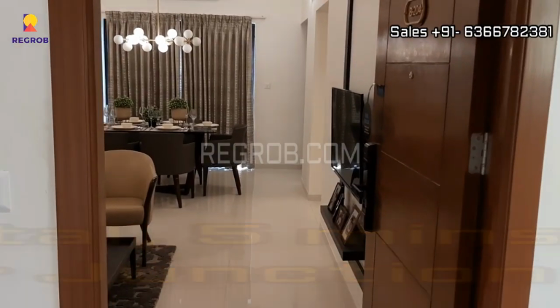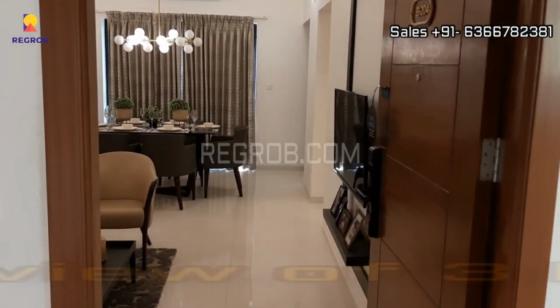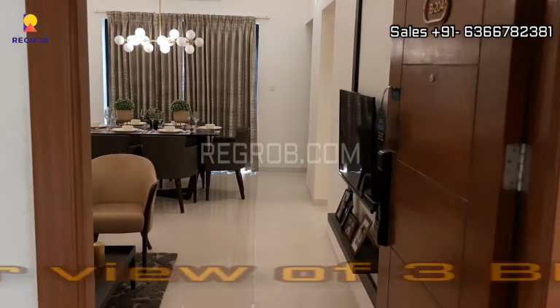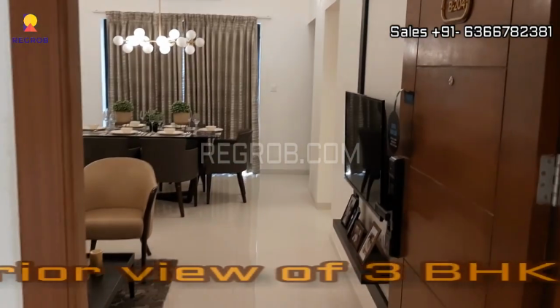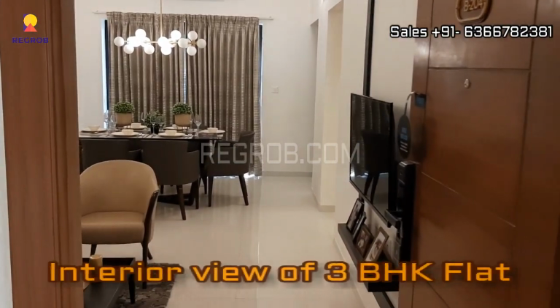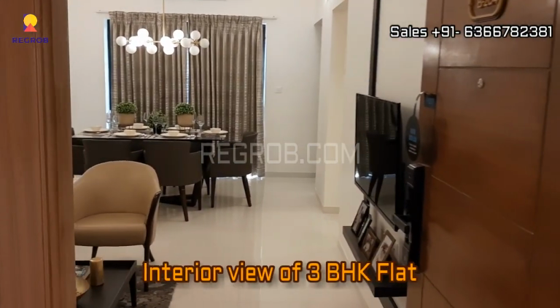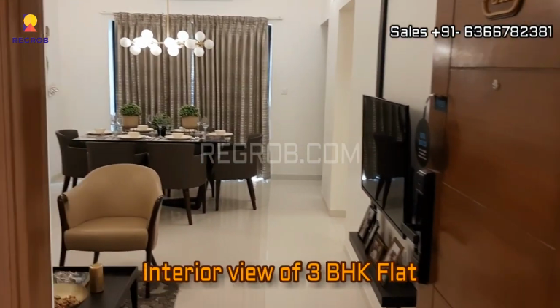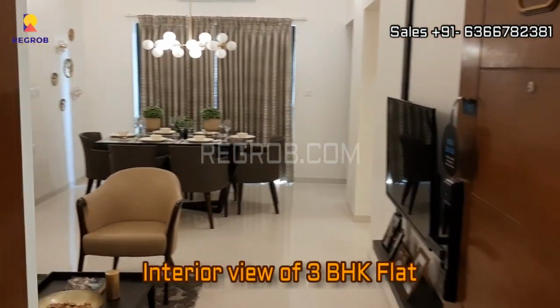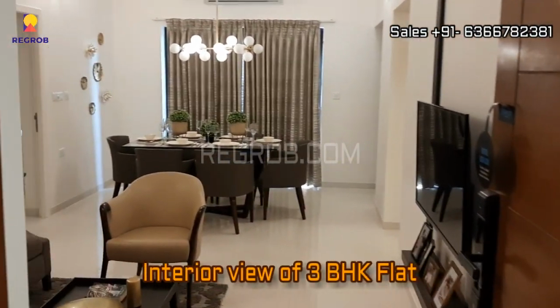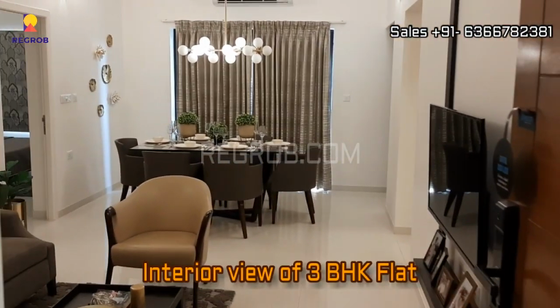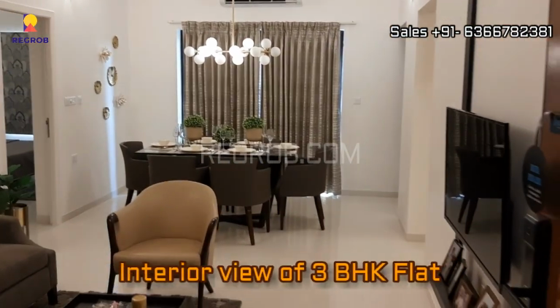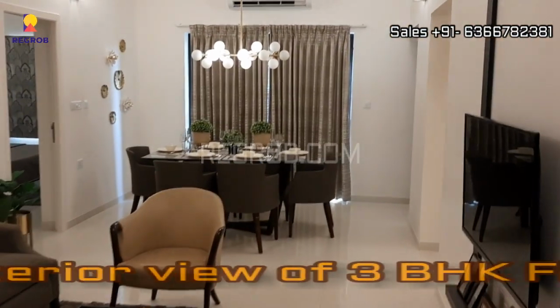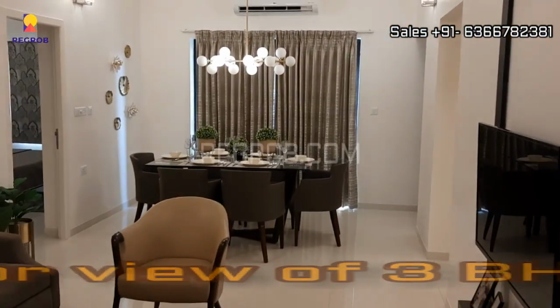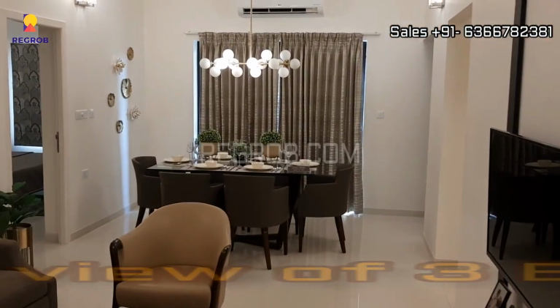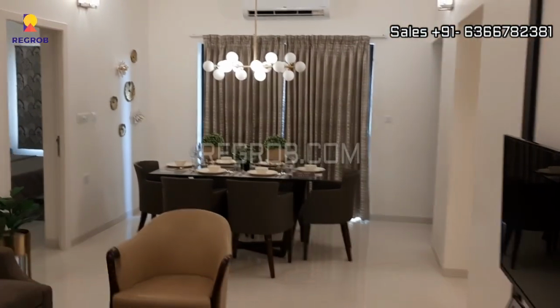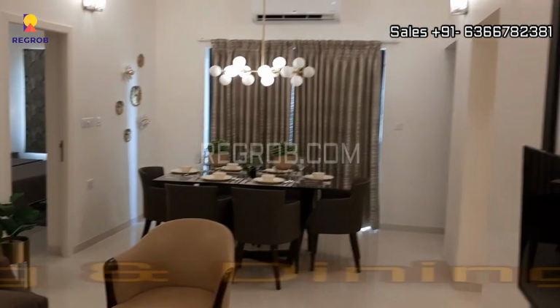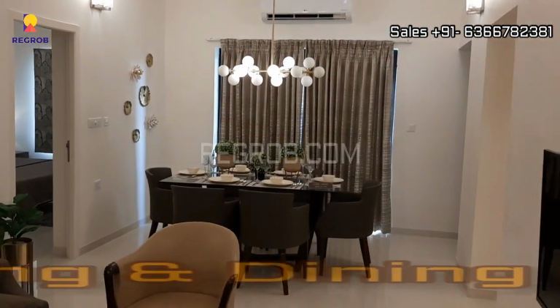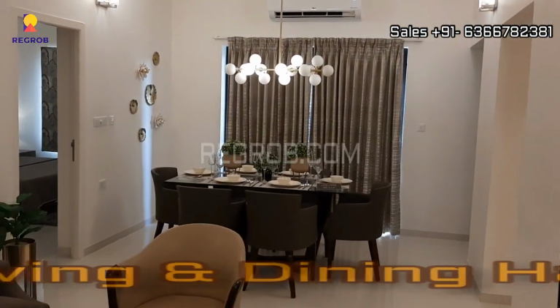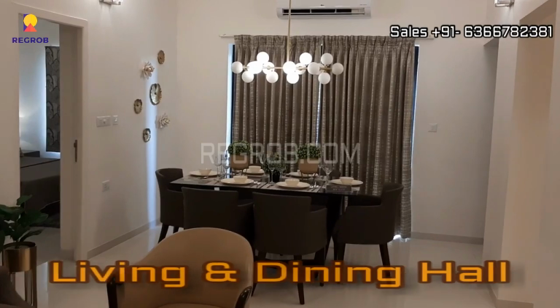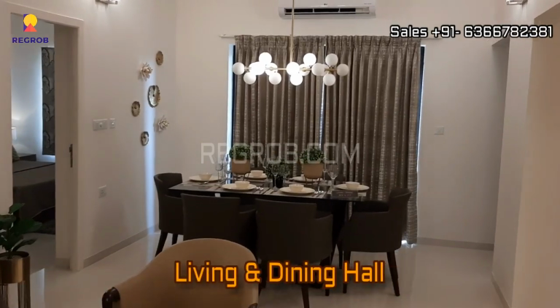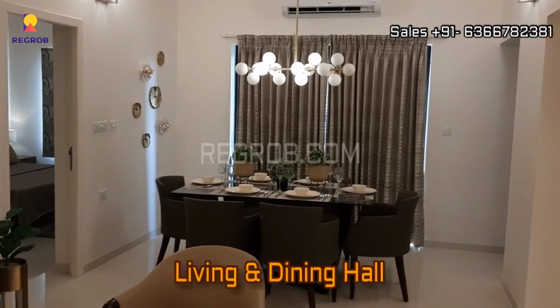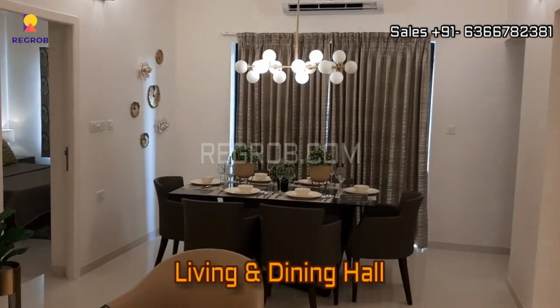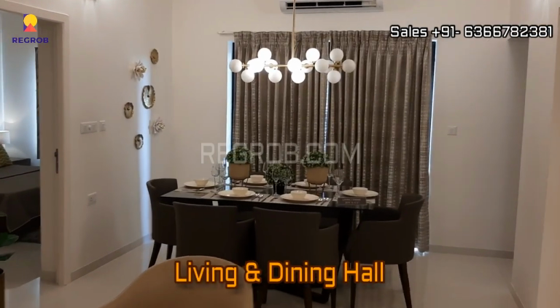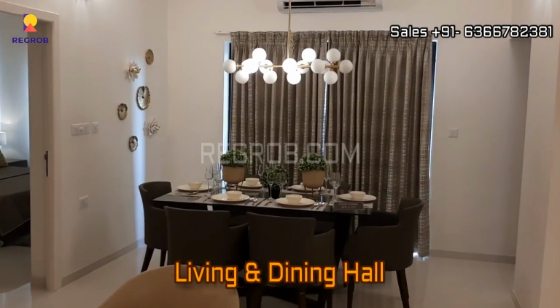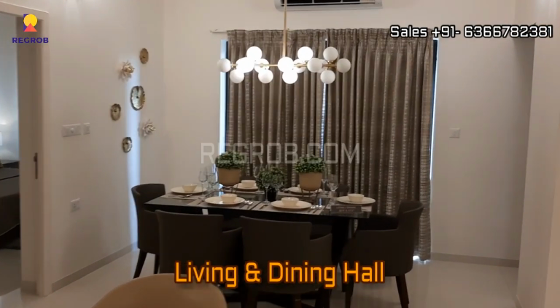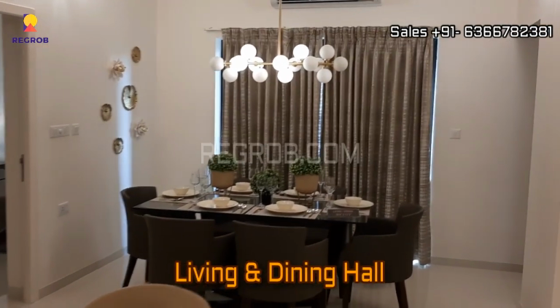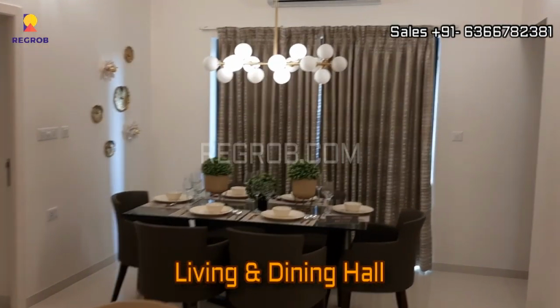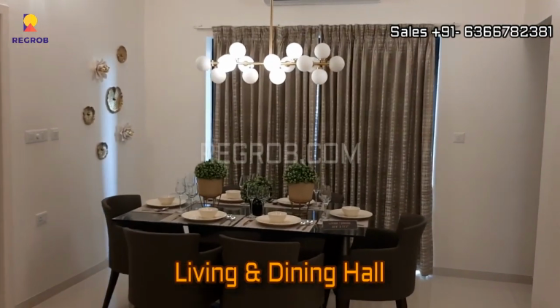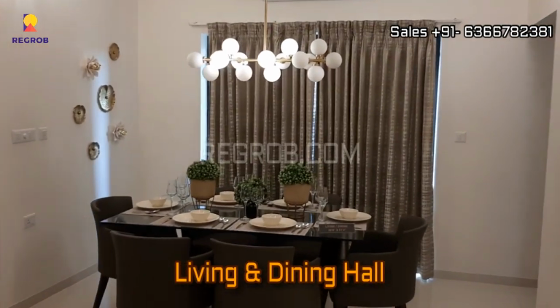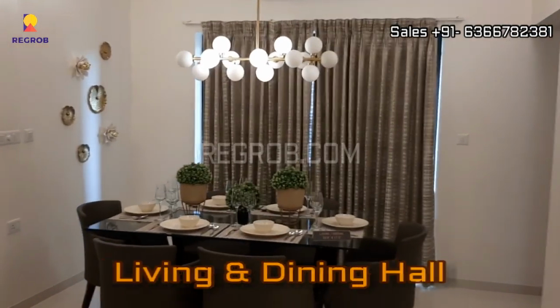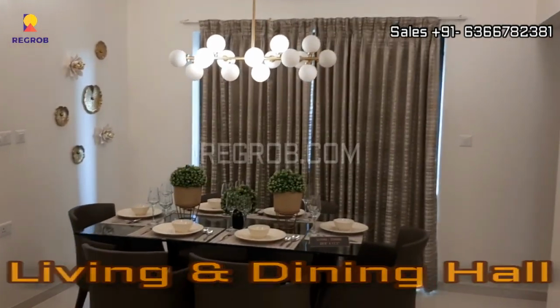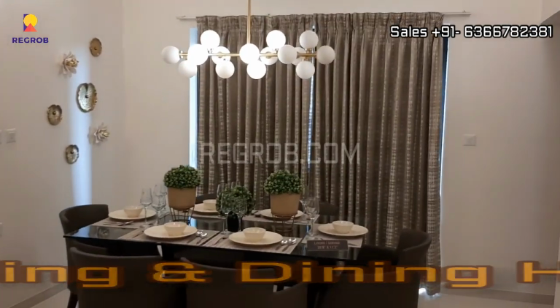And now here we are taking you into a 3 BHK model flat to give you the interior view. So guys, this is the living and dining hall.